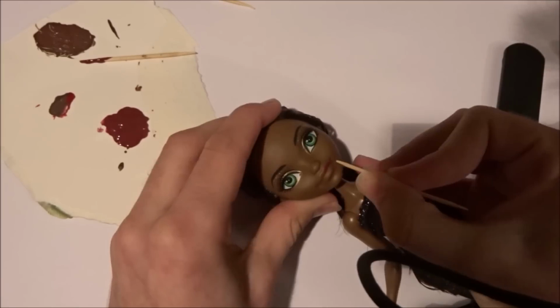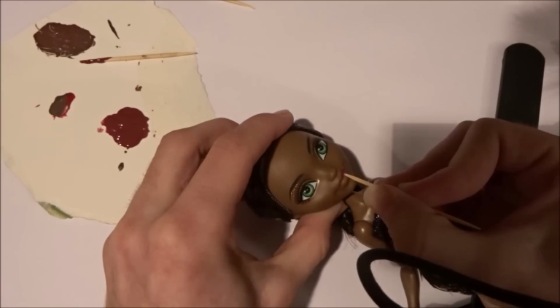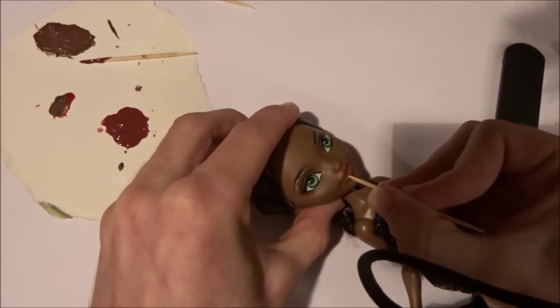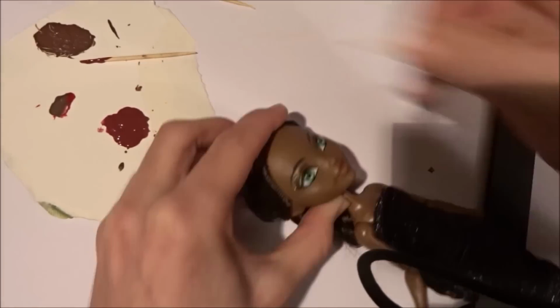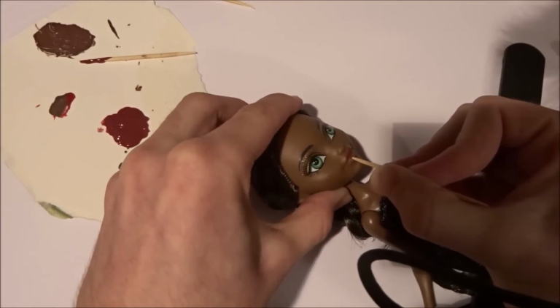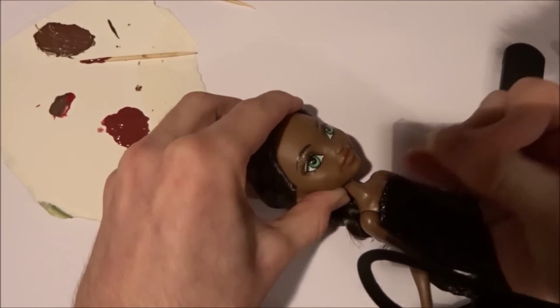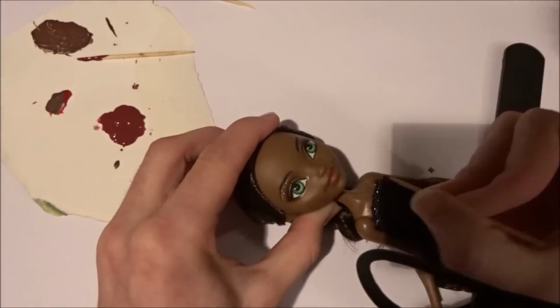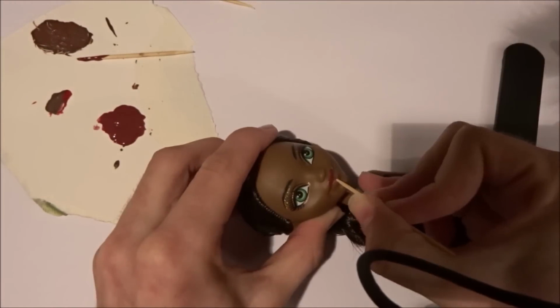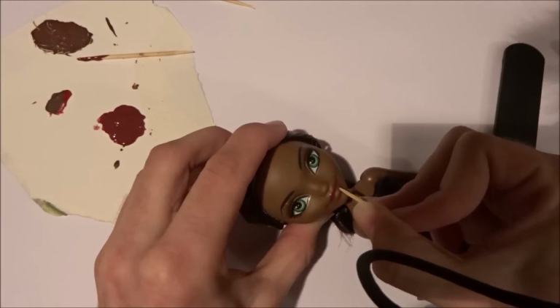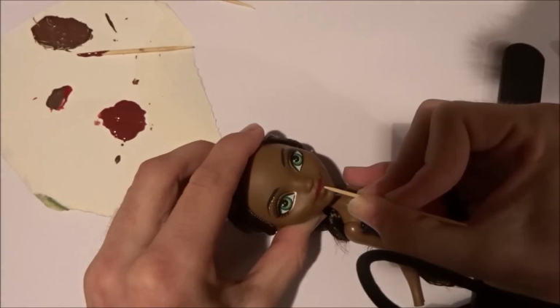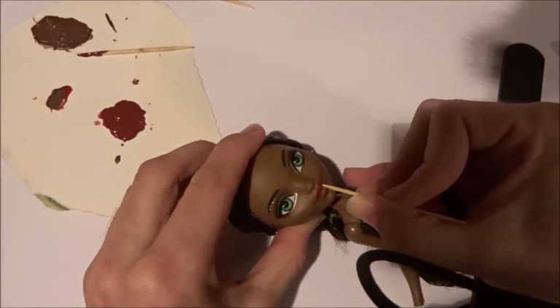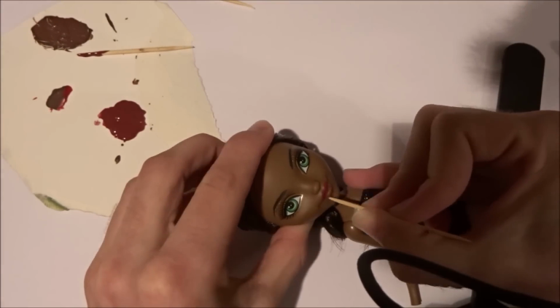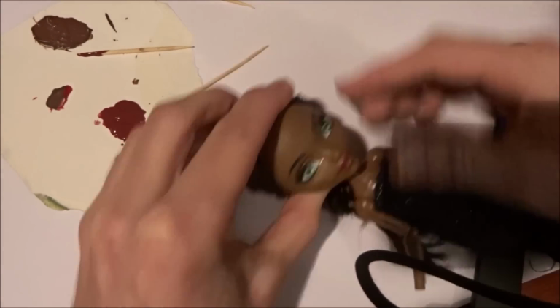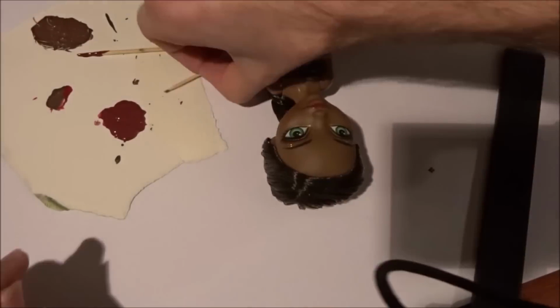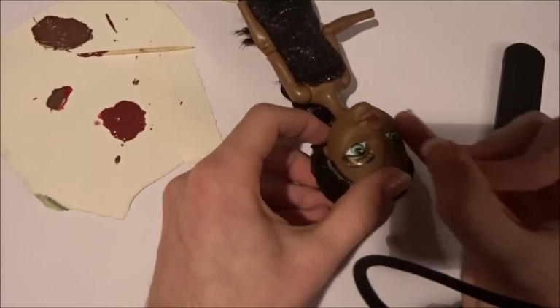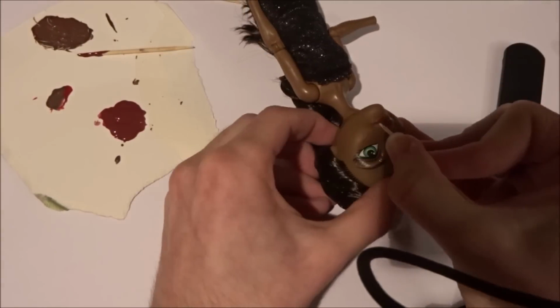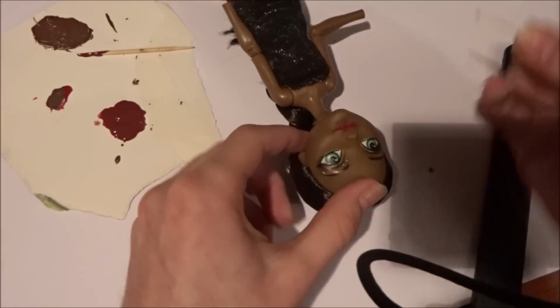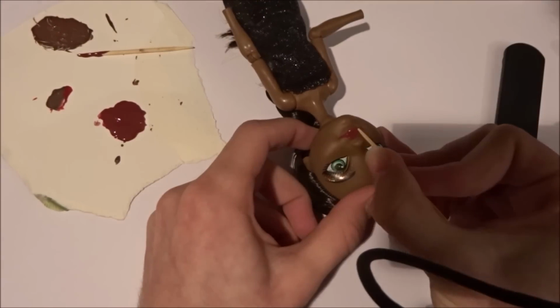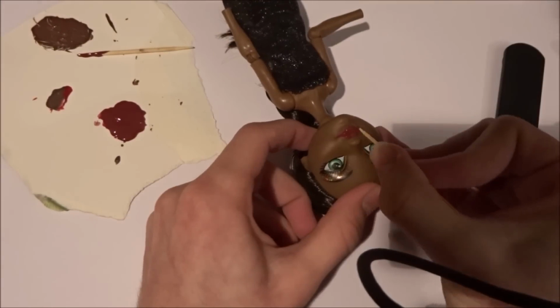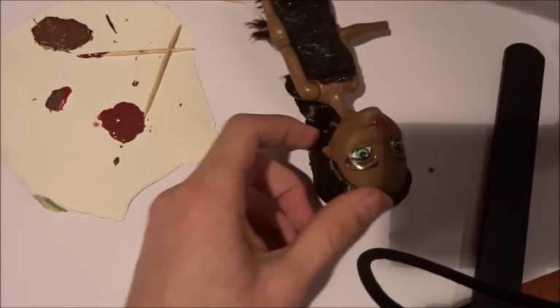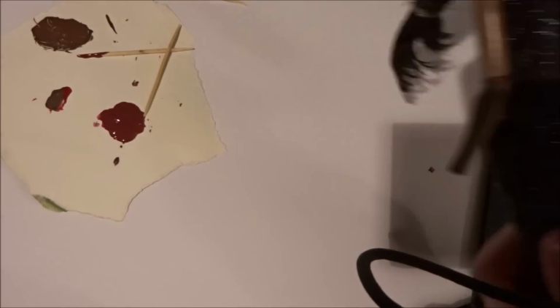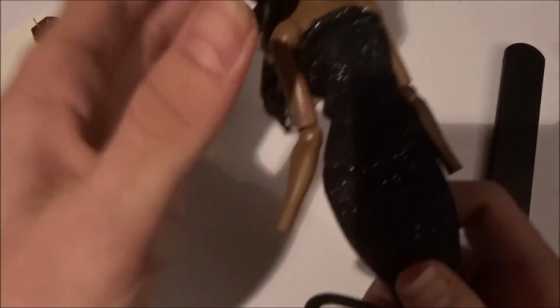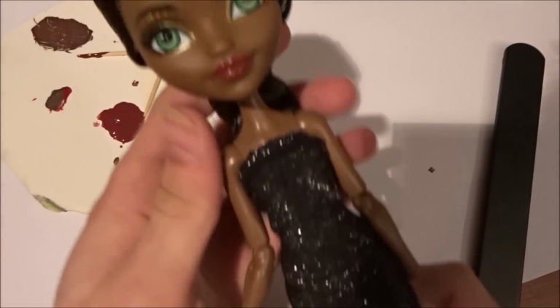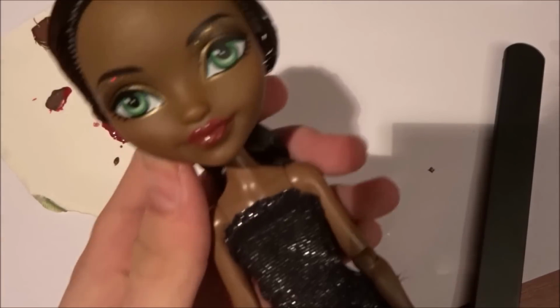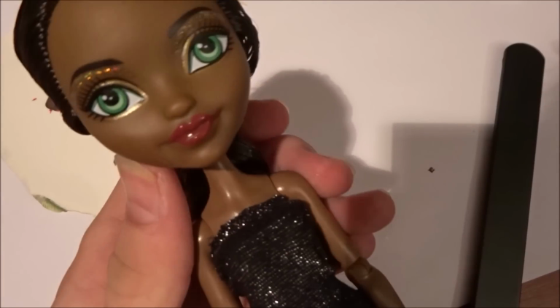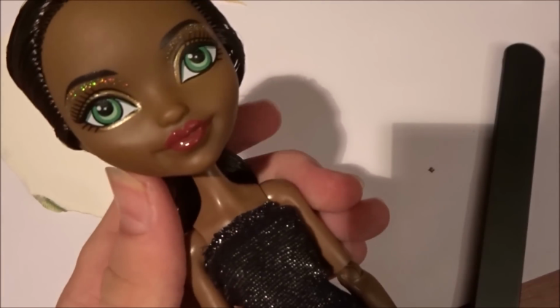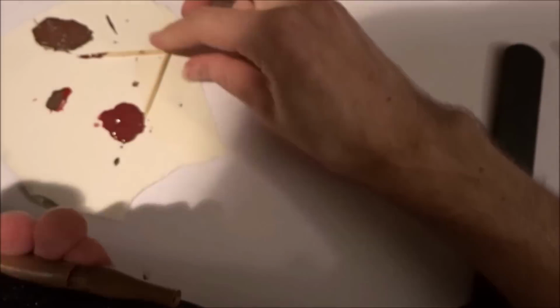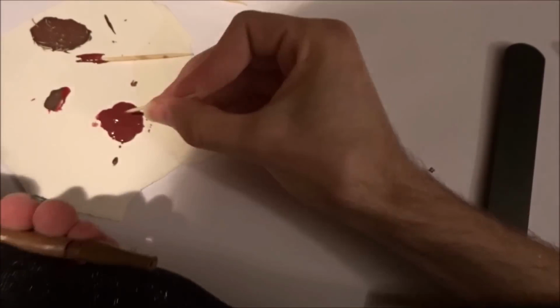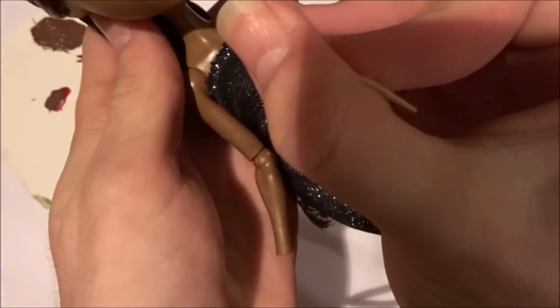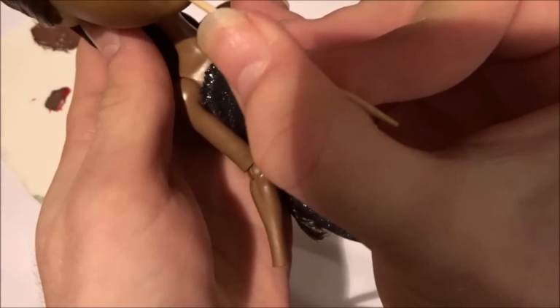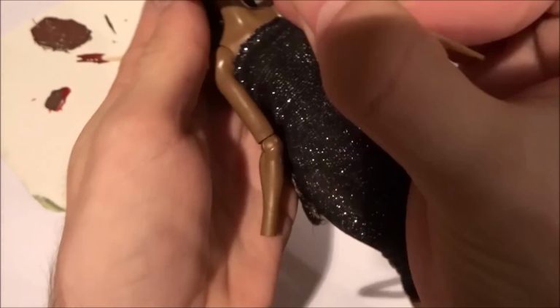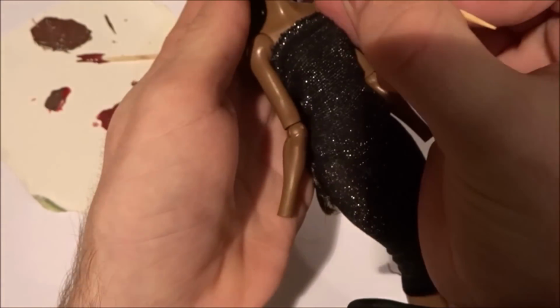Then I take a clean toothpick and start outlining the lips. After the lips are drawn, I just fill in any blanks to make the lips fully covered.